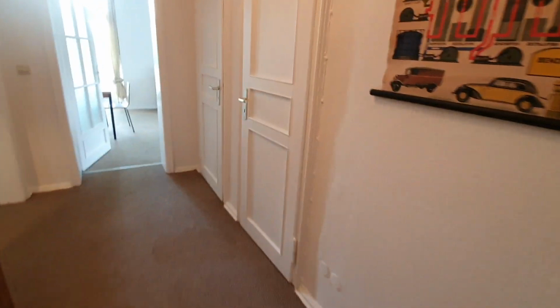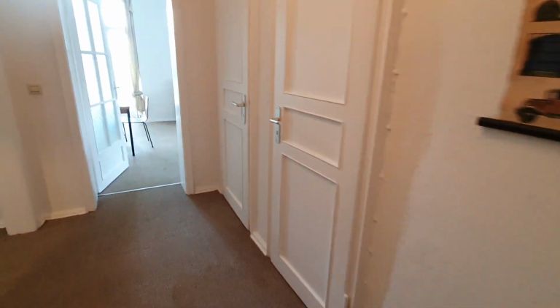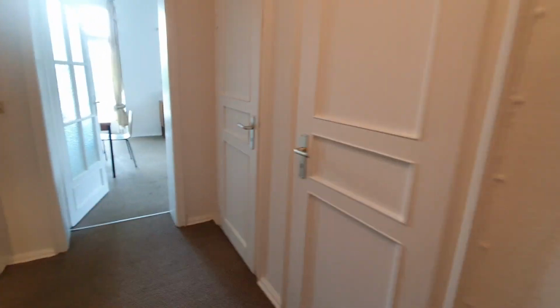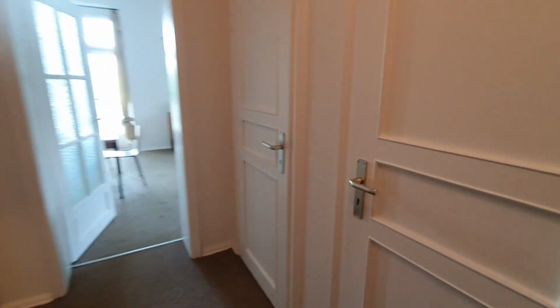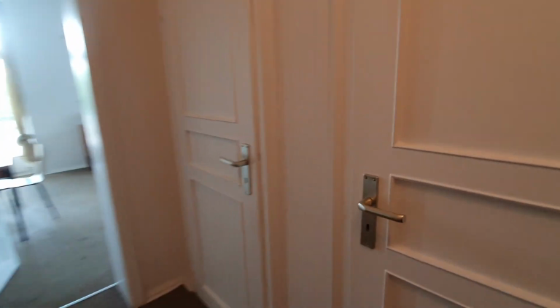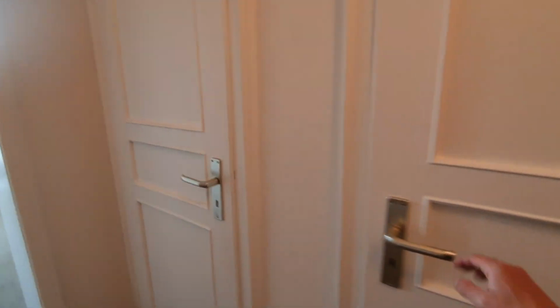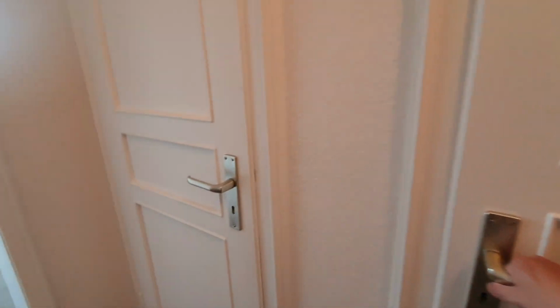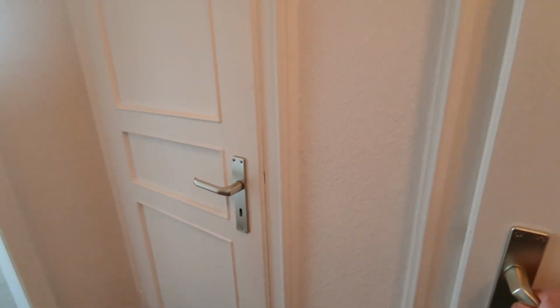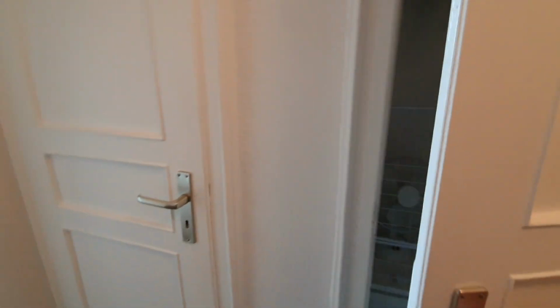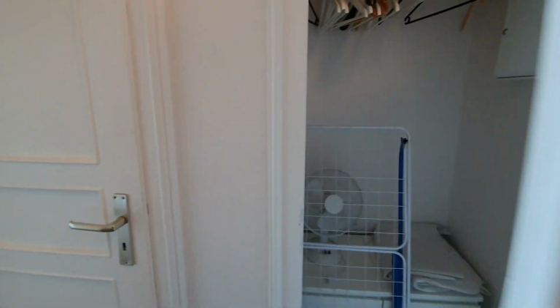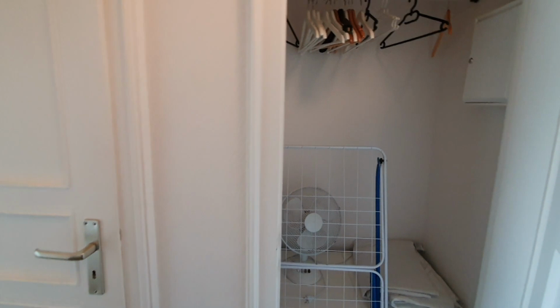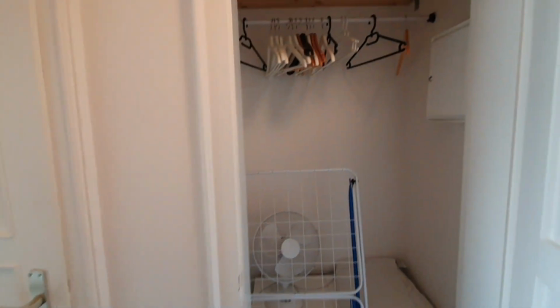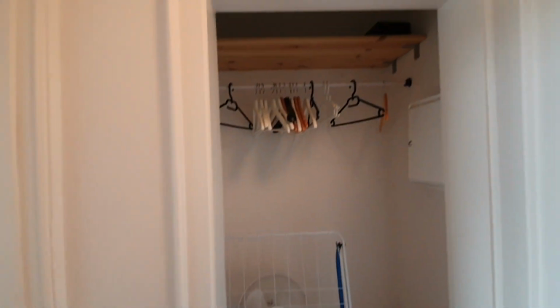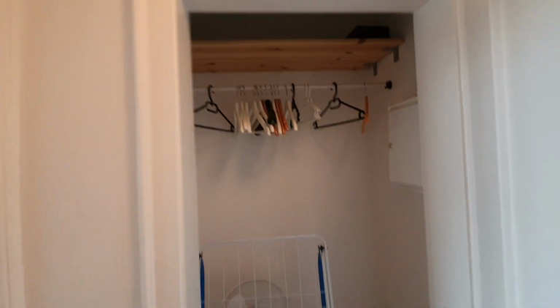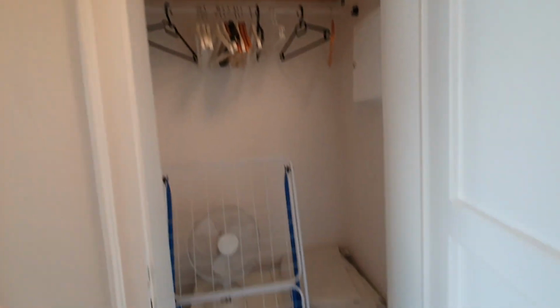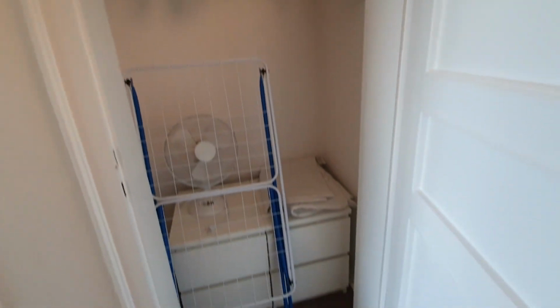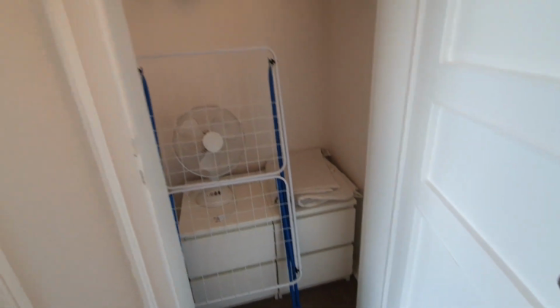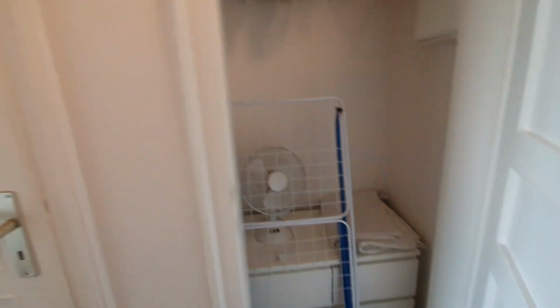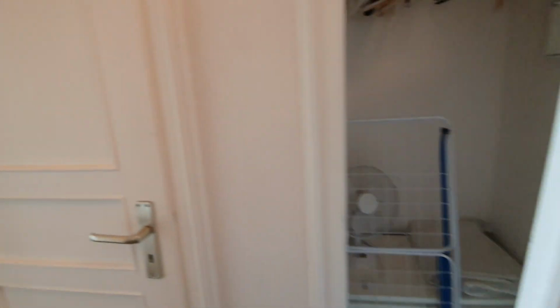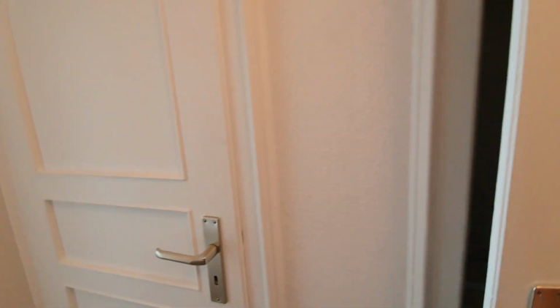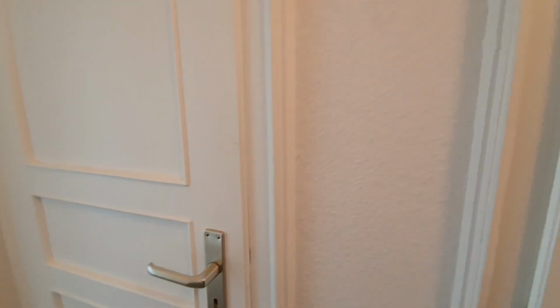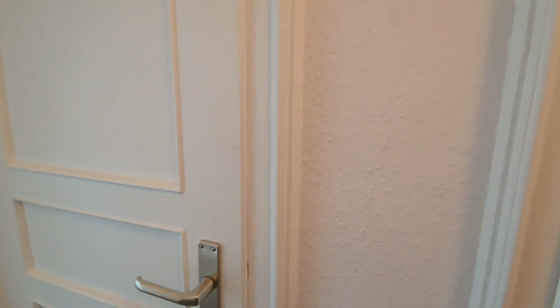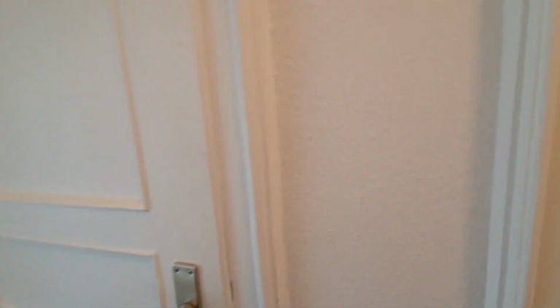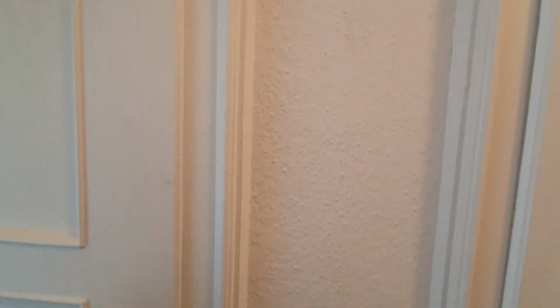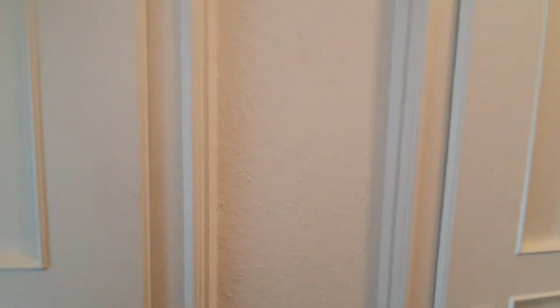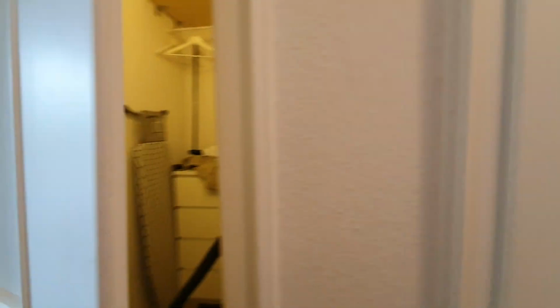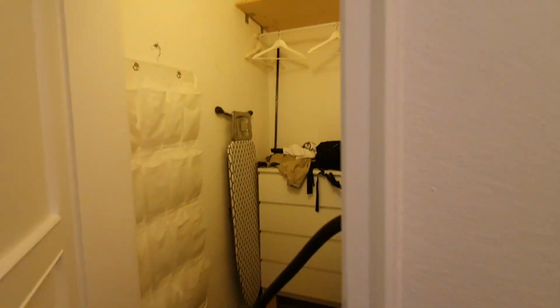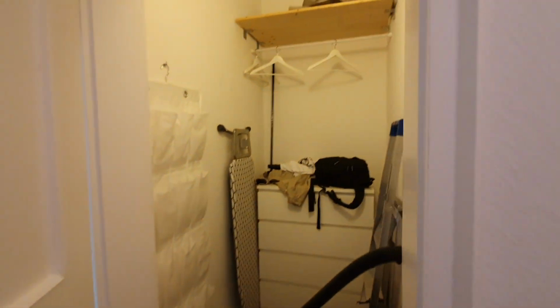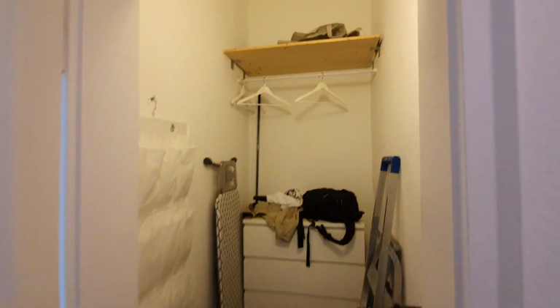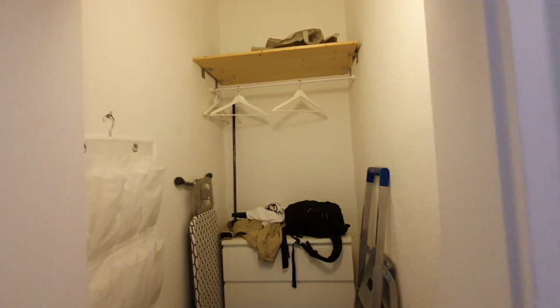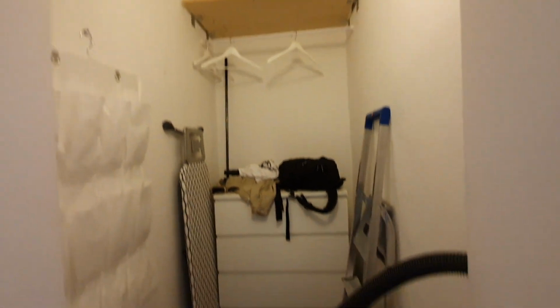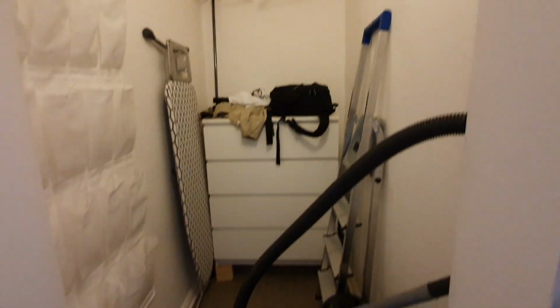Let me show you what I mean with the closet and the storage room. This one is more like a closet and this one is more like a storage room.